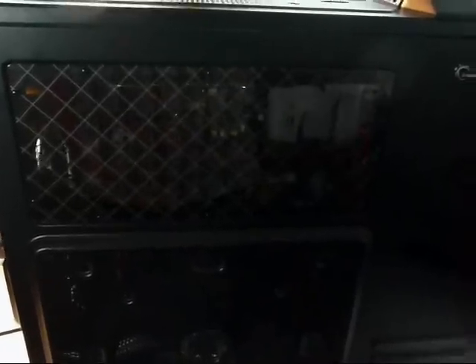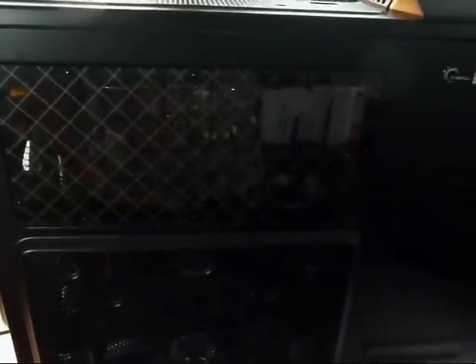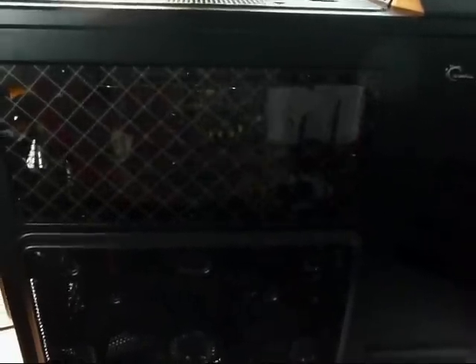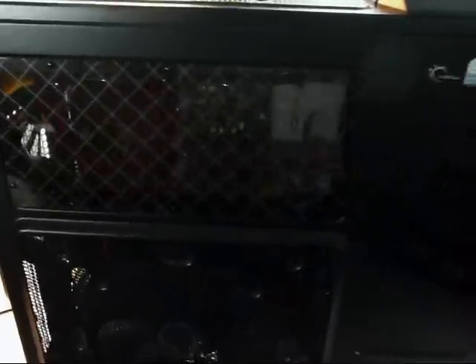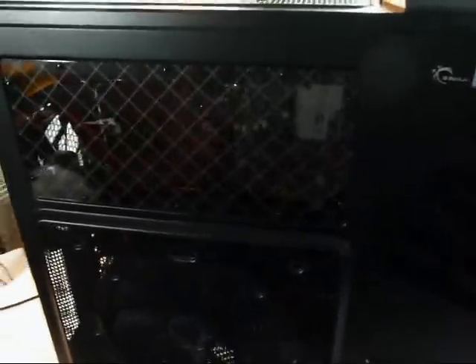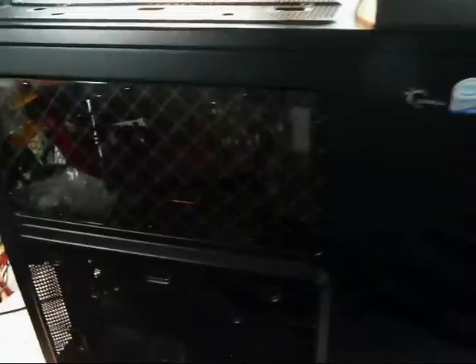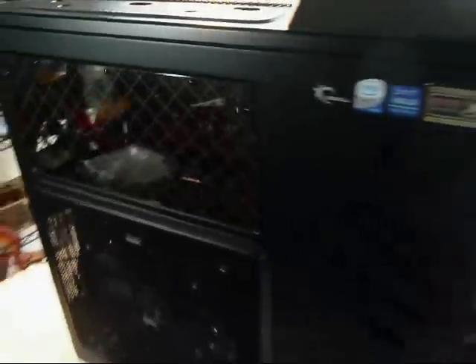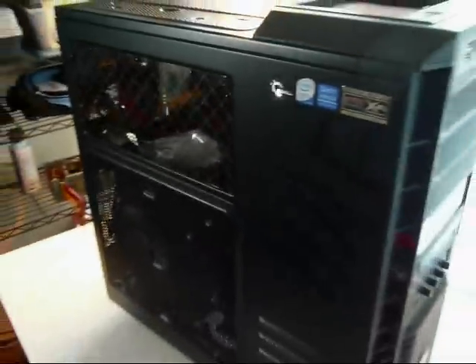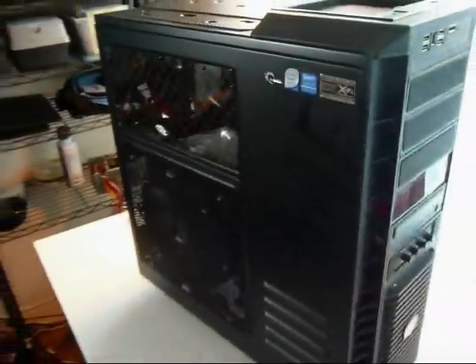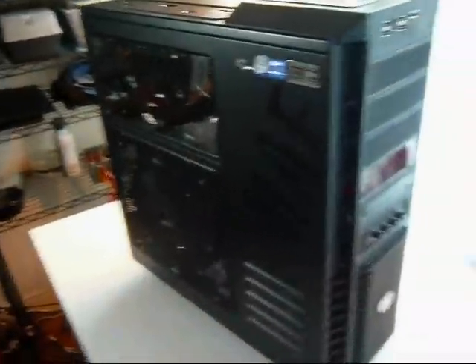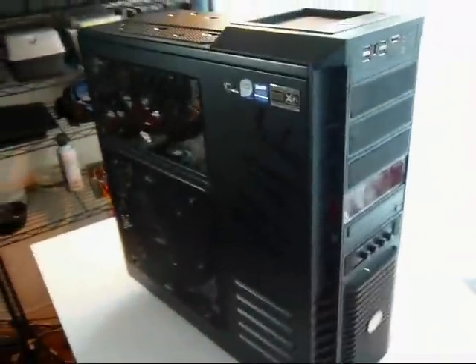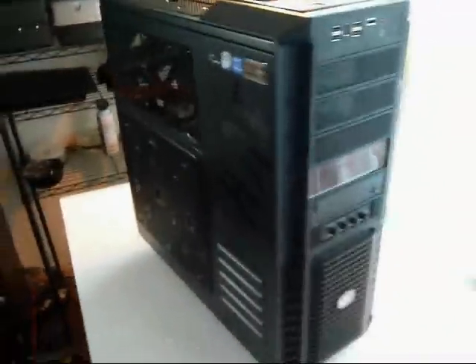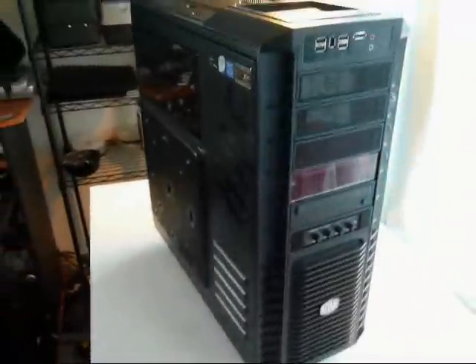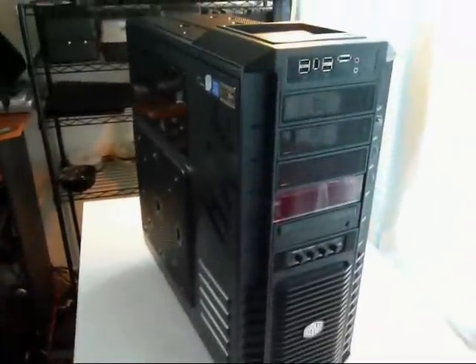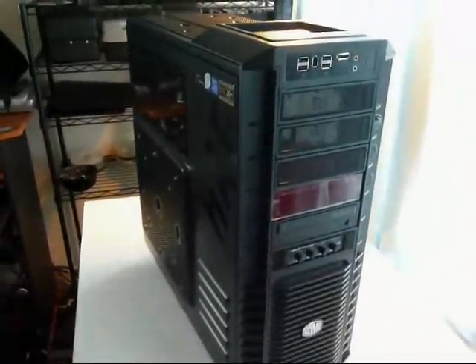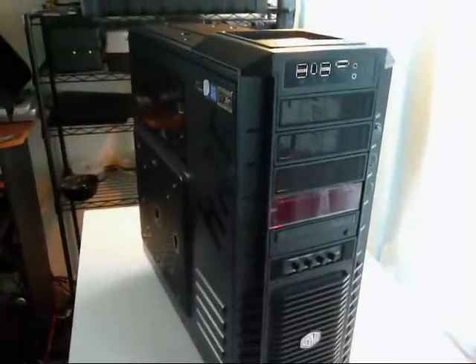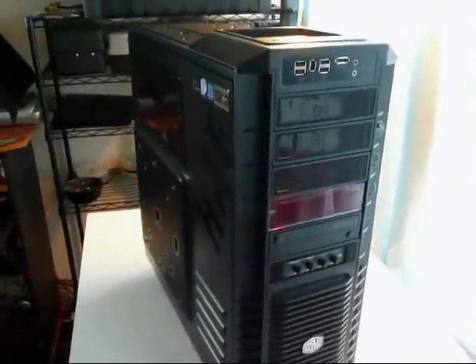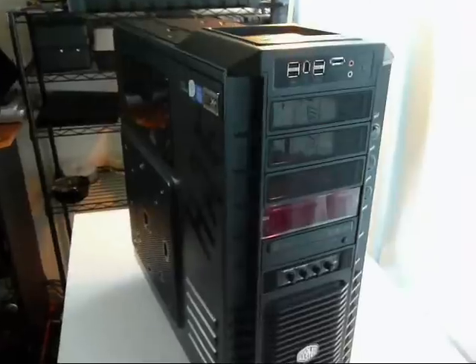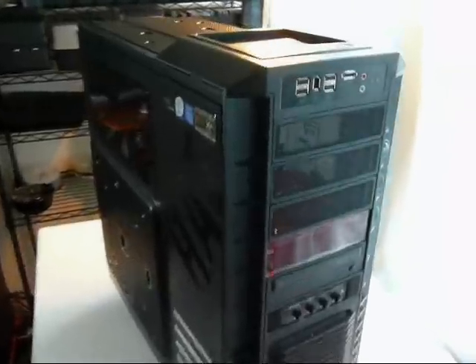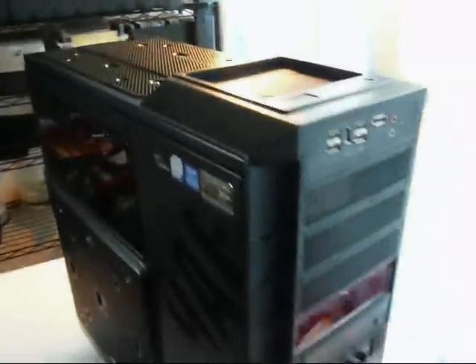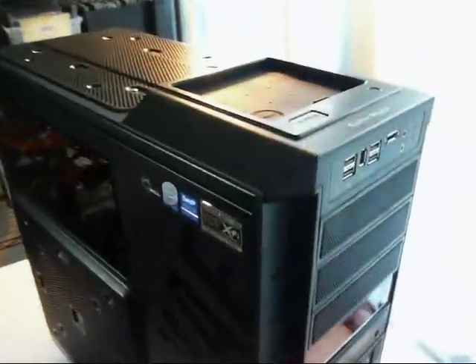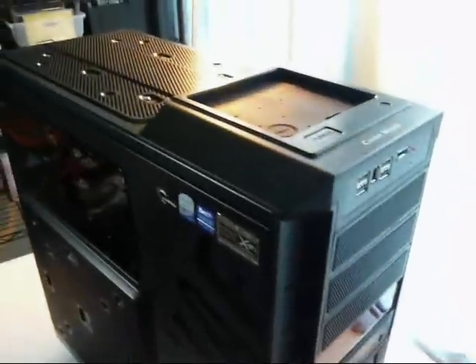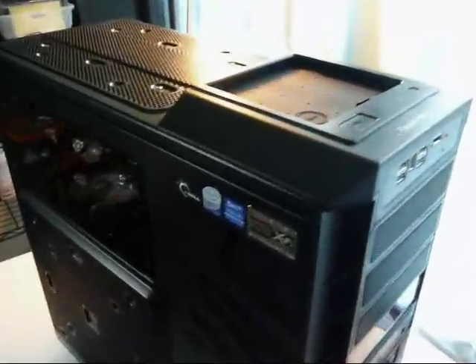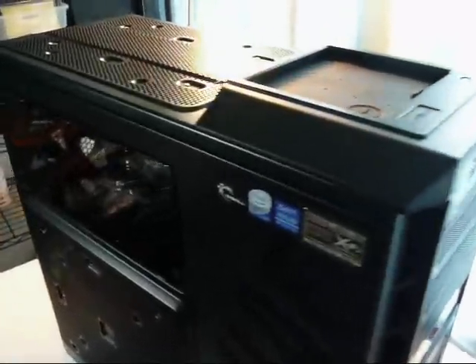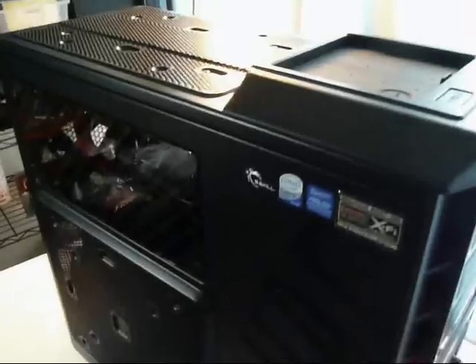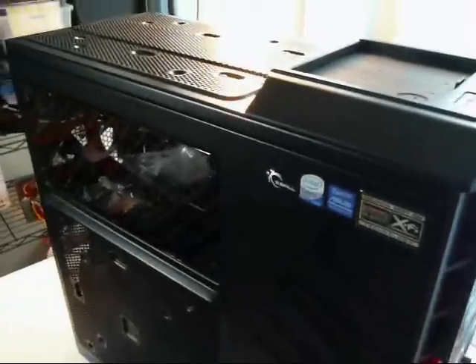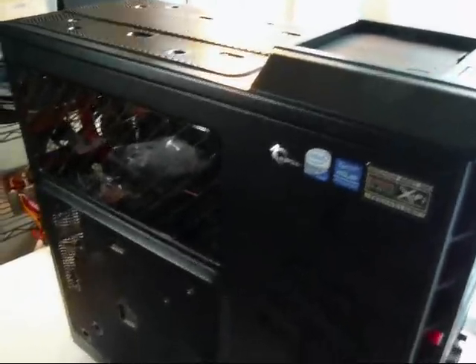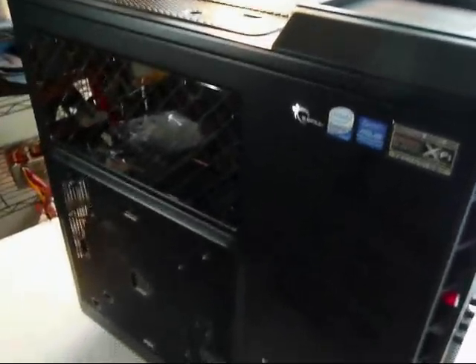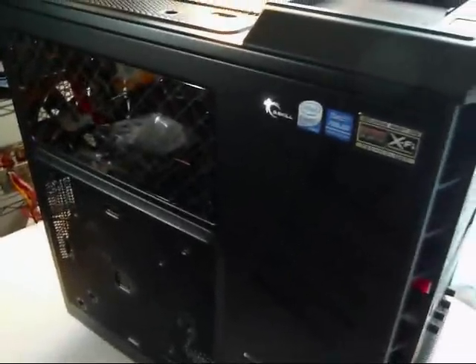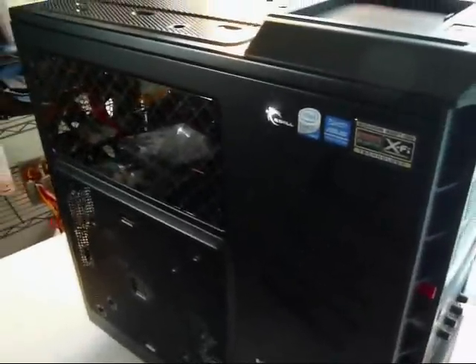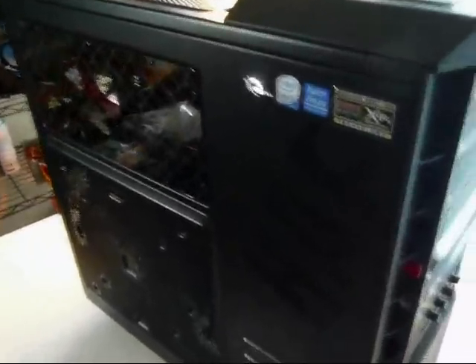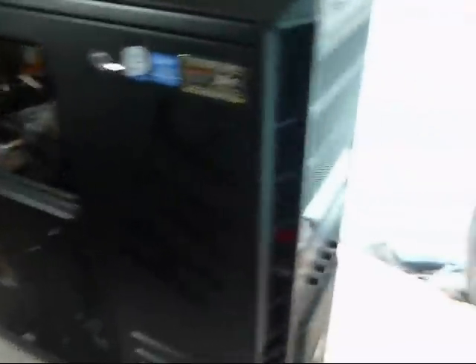So this is my HAF Coolmaster — High Air Flow is what that stands for. Basically what we got here is a compilation of mods that I've done to this case.